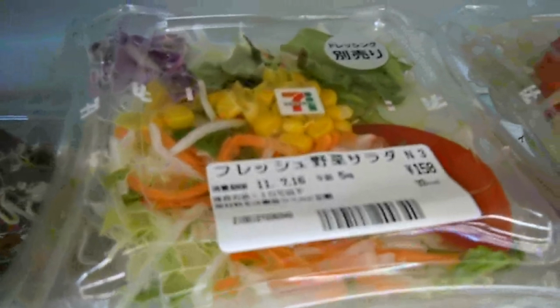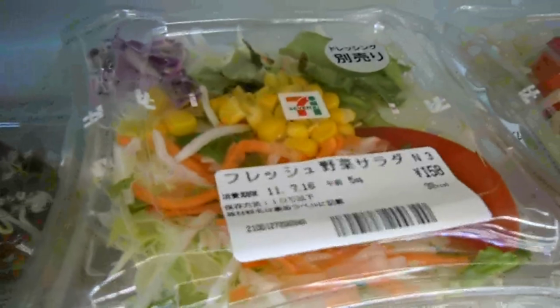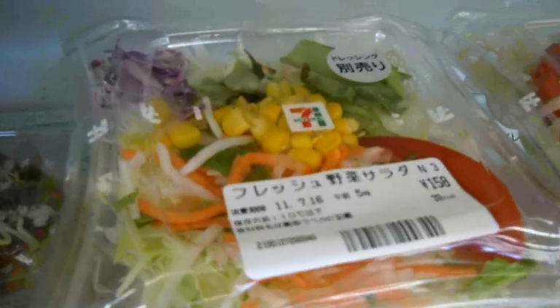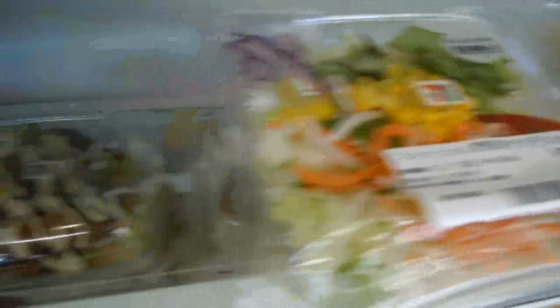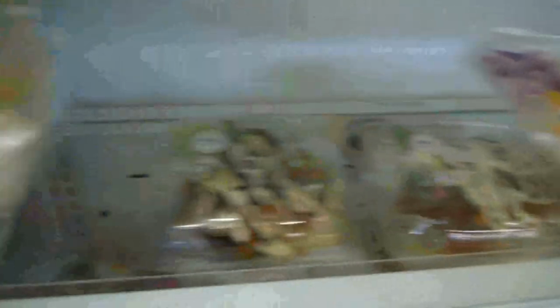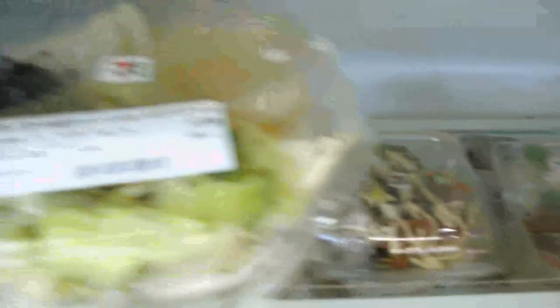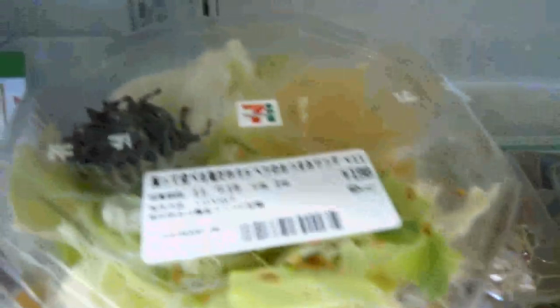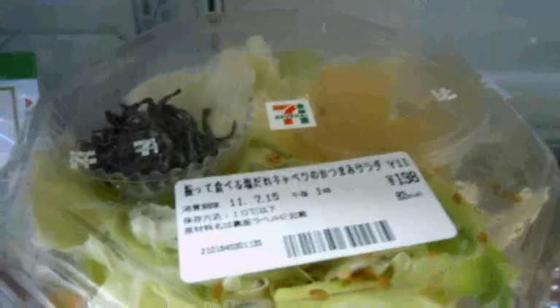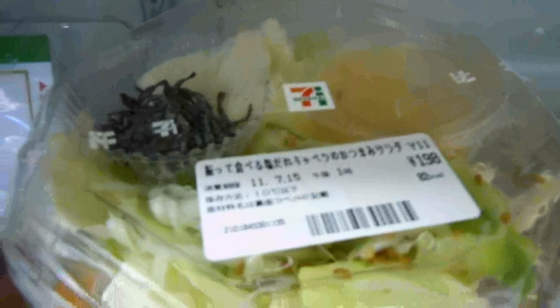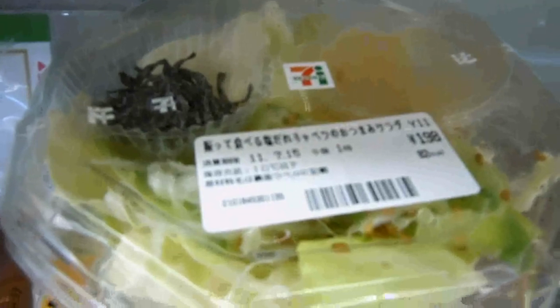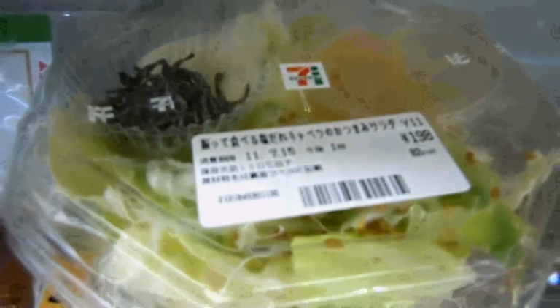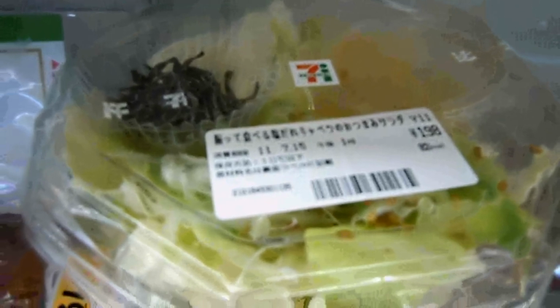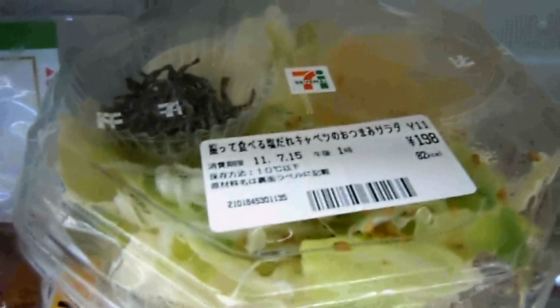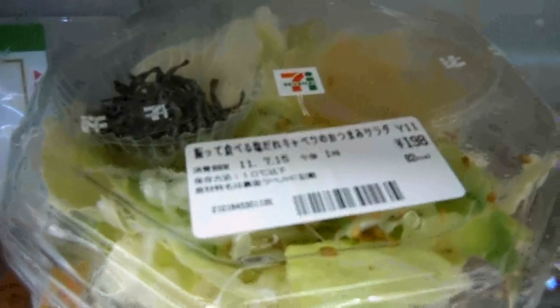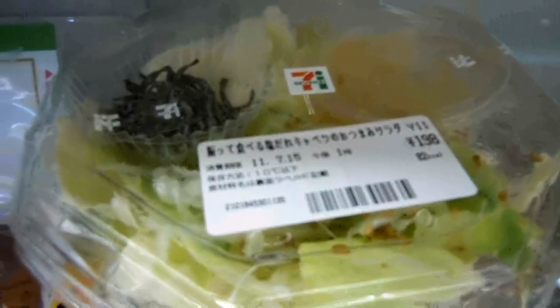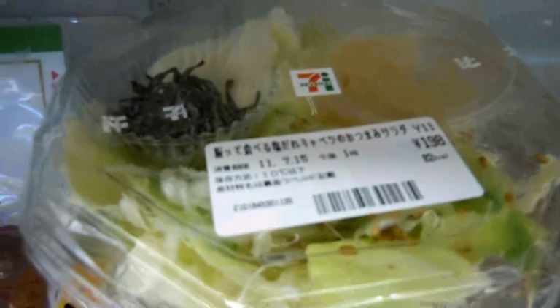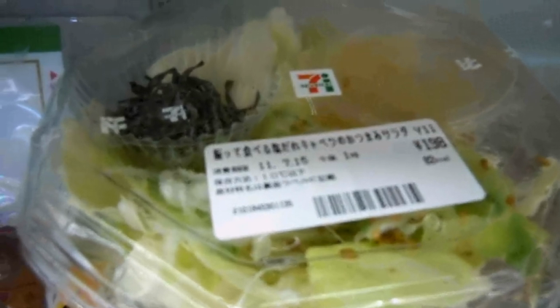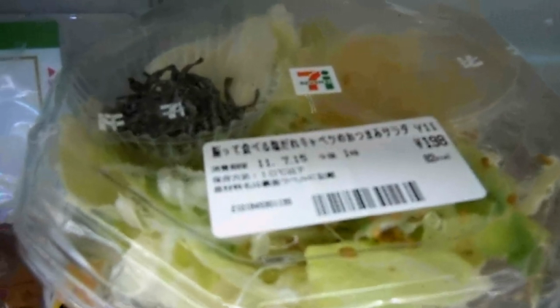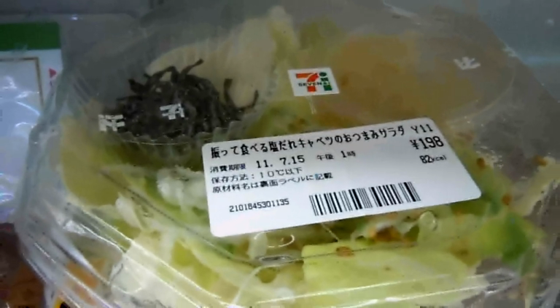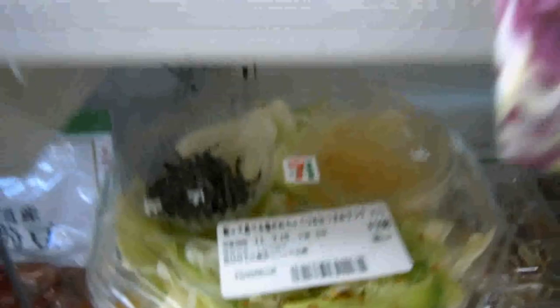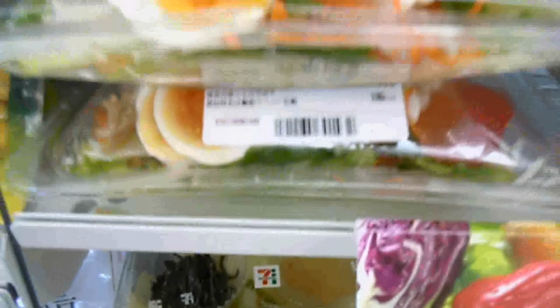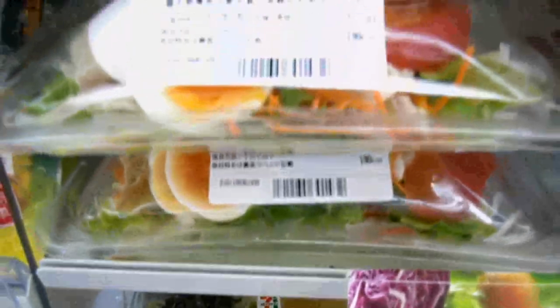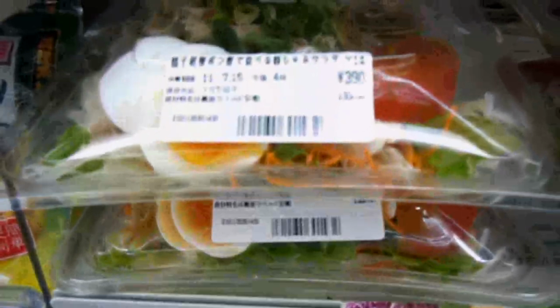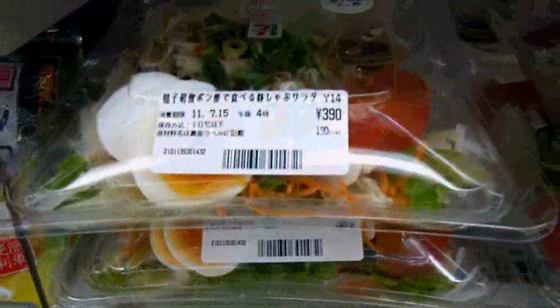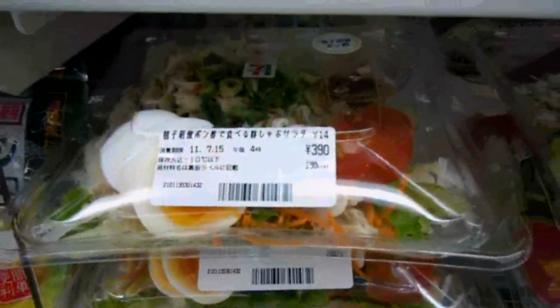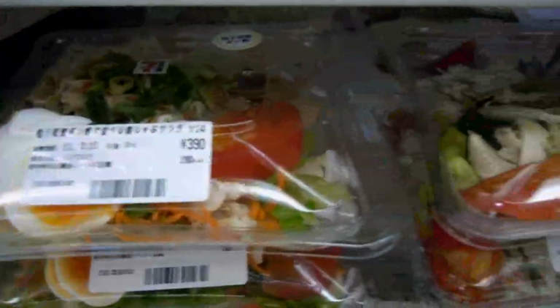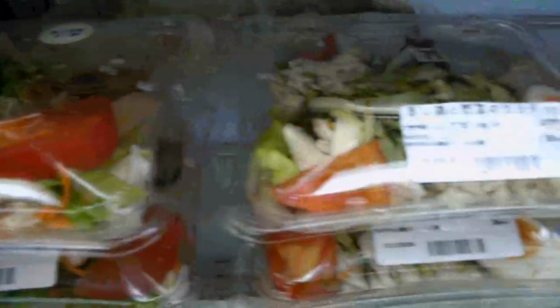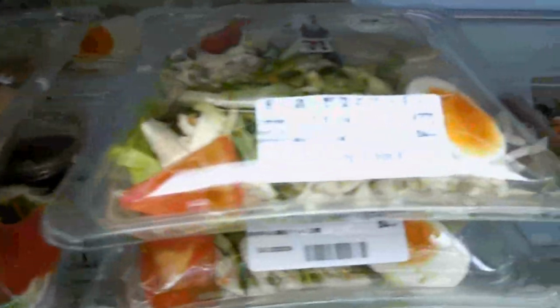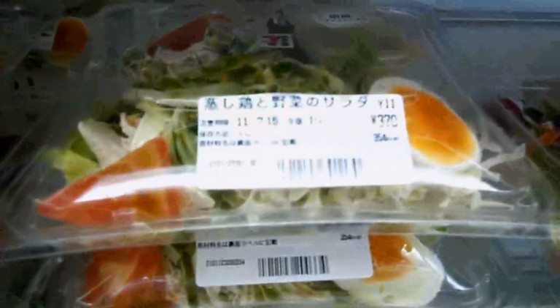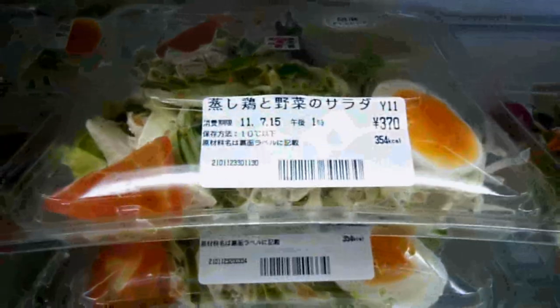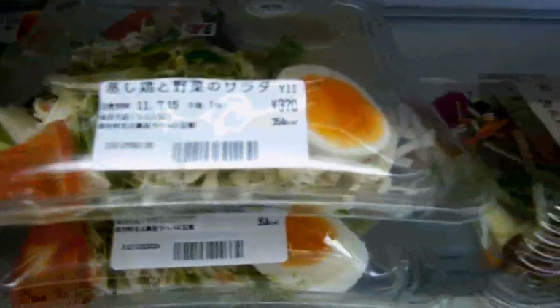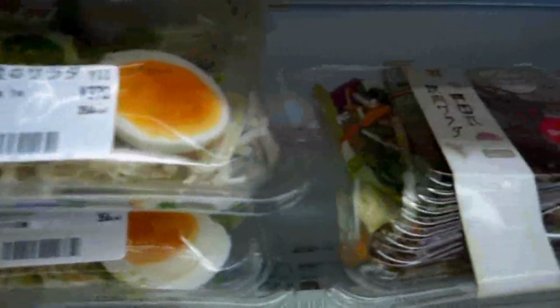Quite a fresh and healthy option for lunch. These guys are amazing with their quality control — always fresh, always healthy, always tasty. The quality is always excellent.